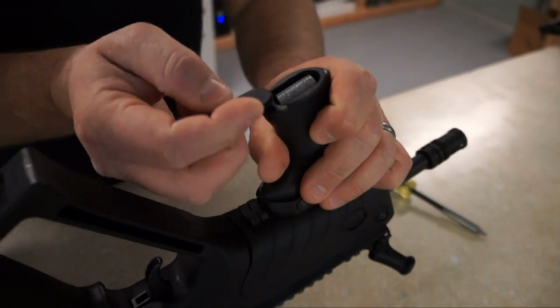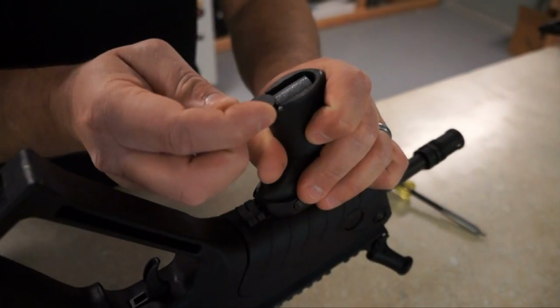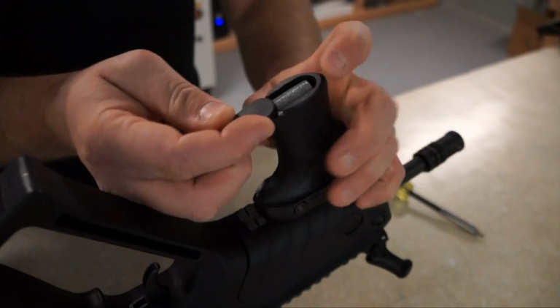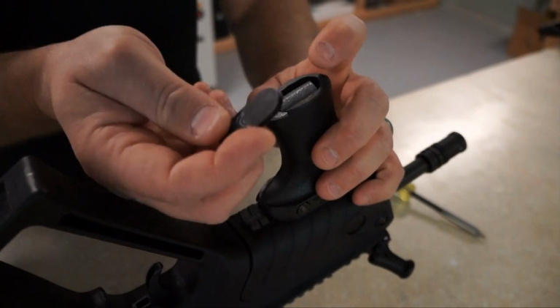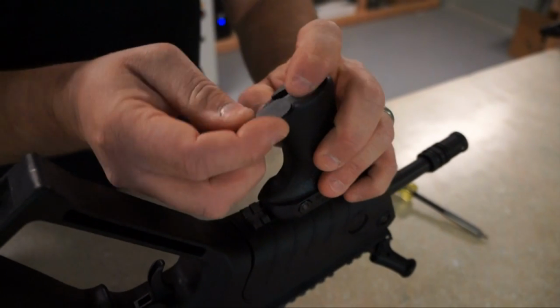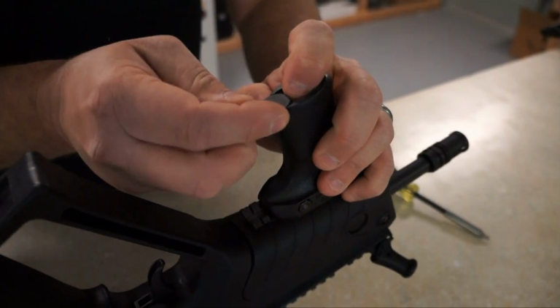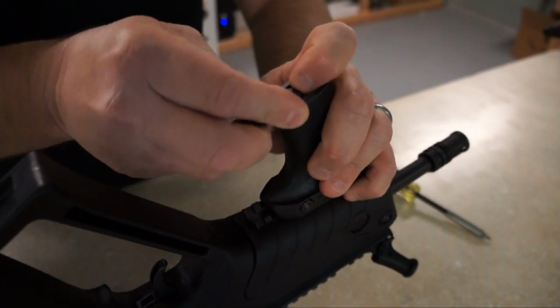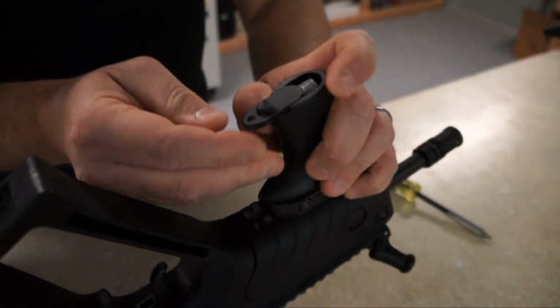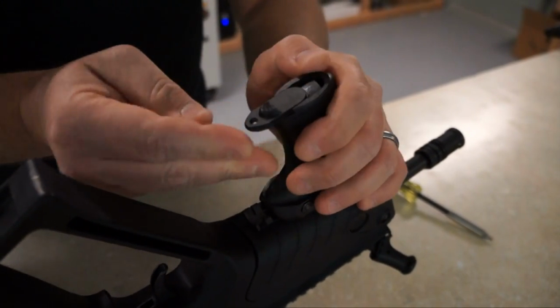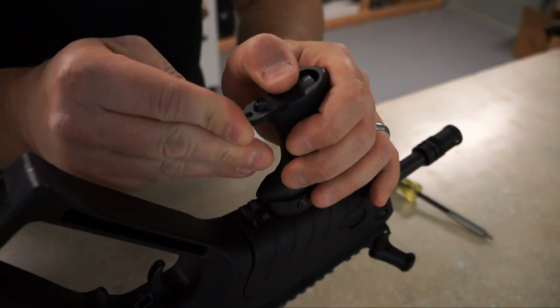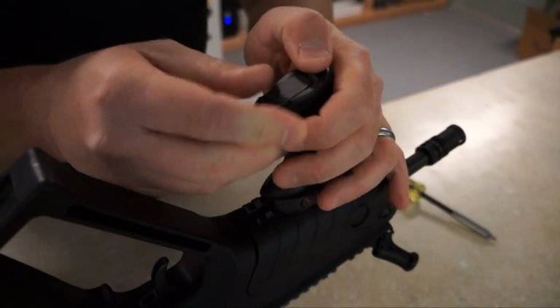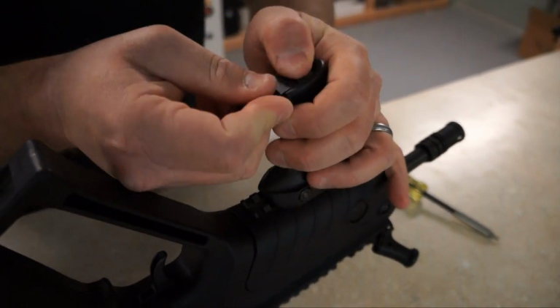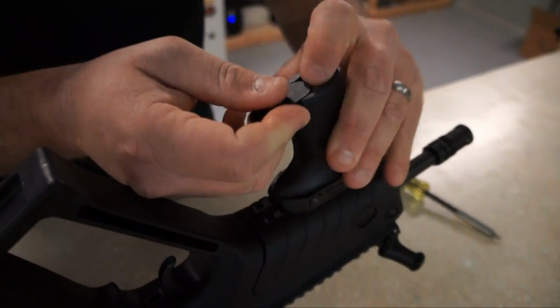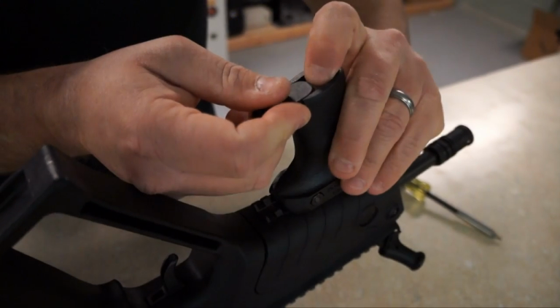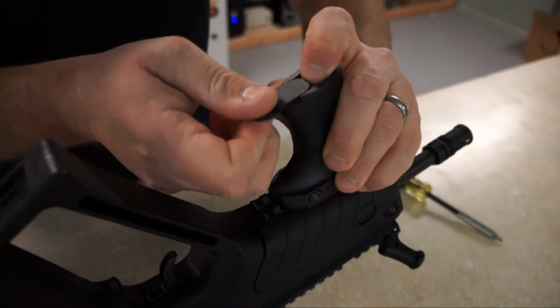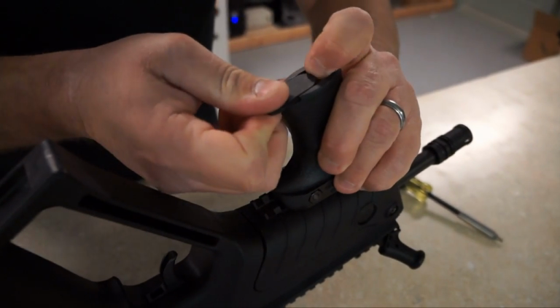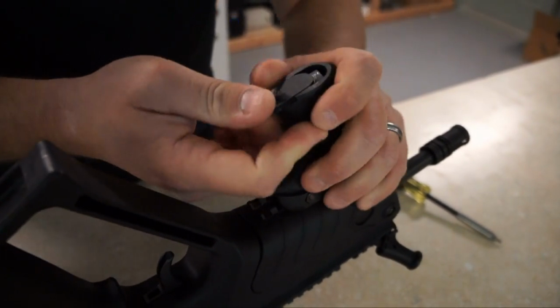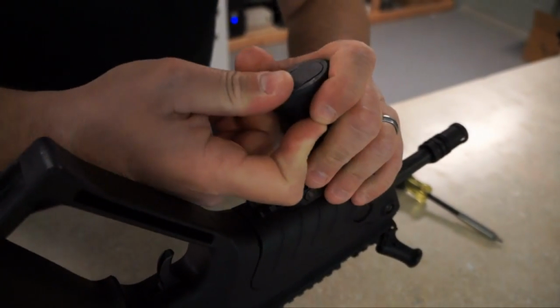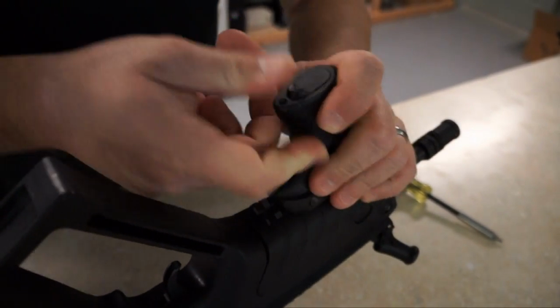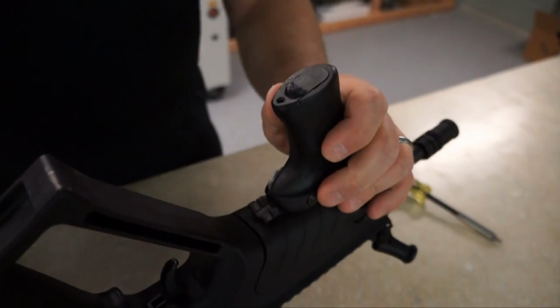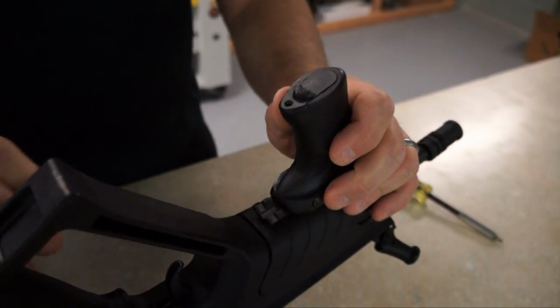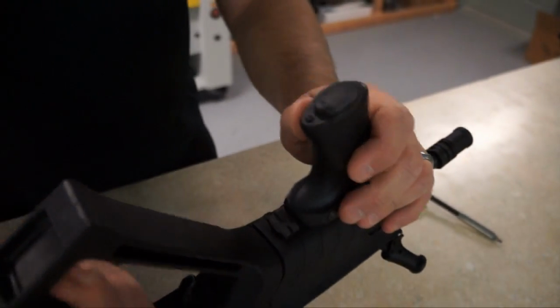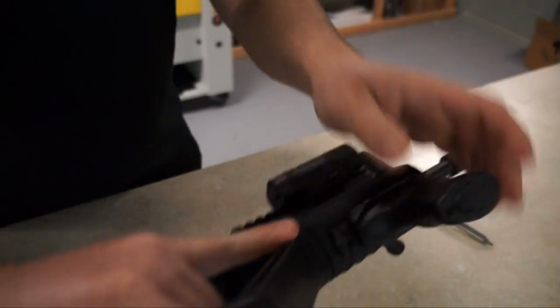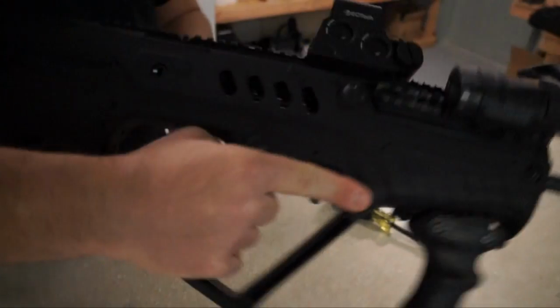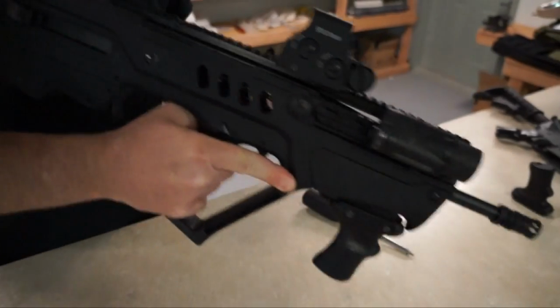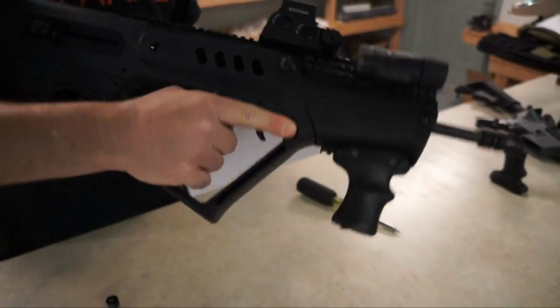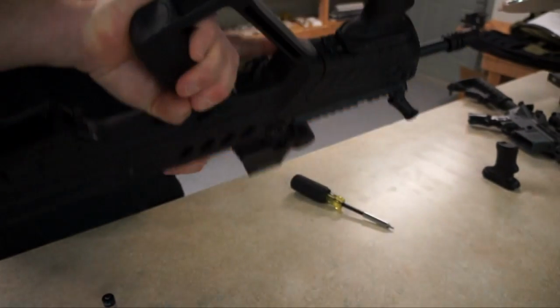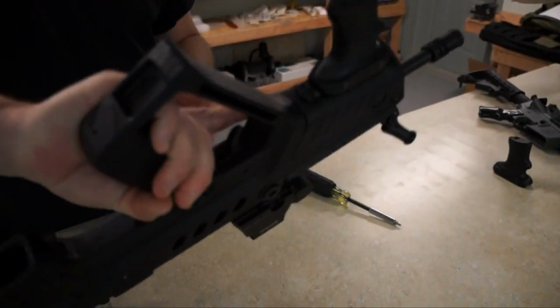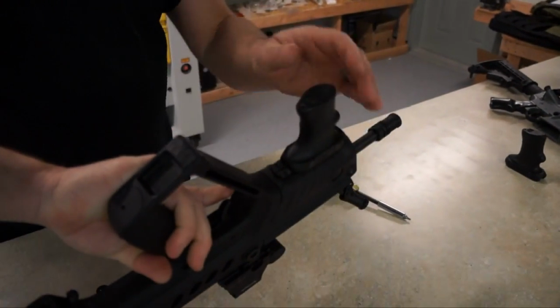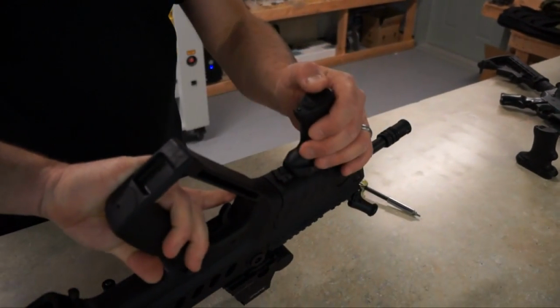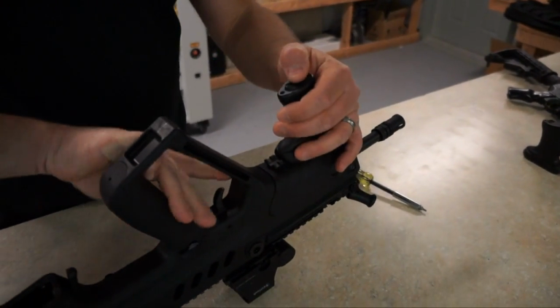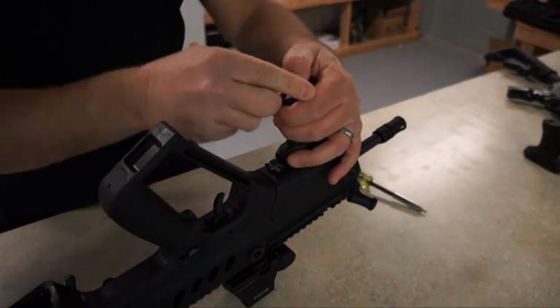Then take your bottom part — which doesn't need any tools to get off — and push it down, pressing the piece of styrofoam down, get it started, and then close it up. That's the way it doesn't make any noise.